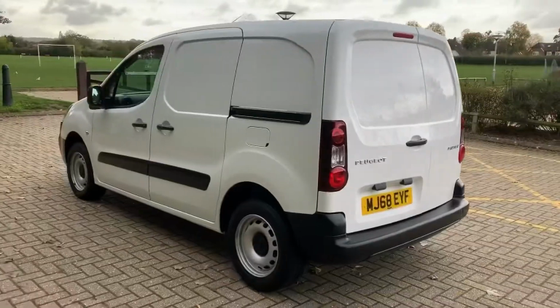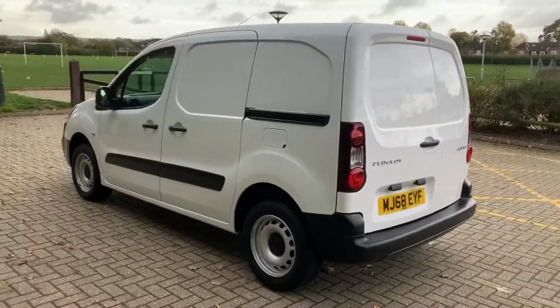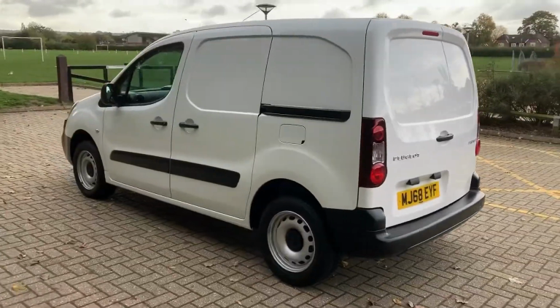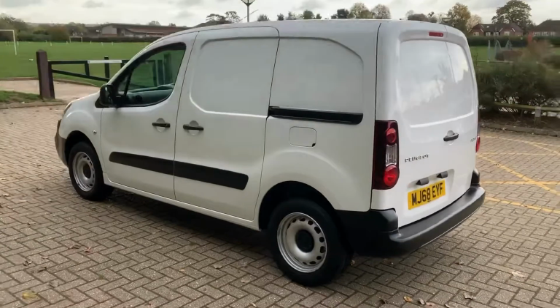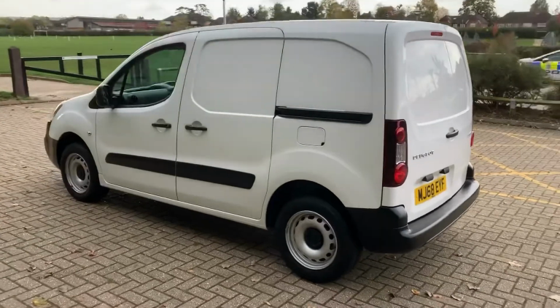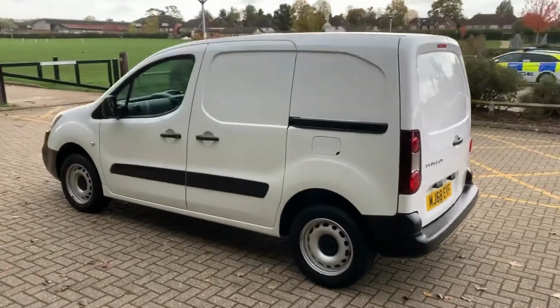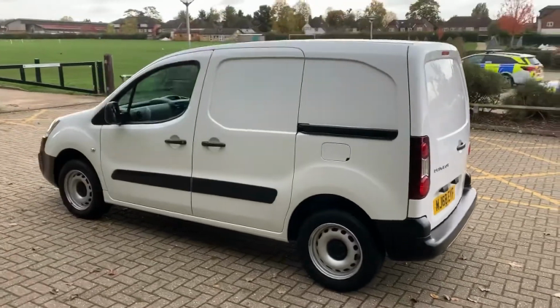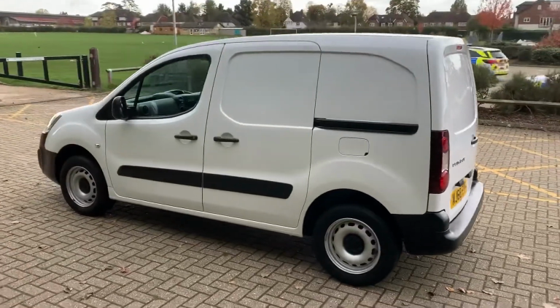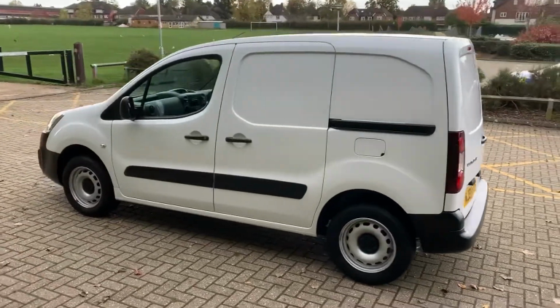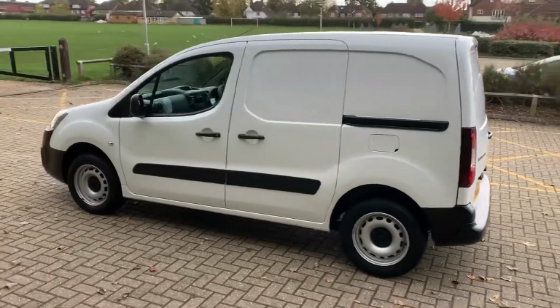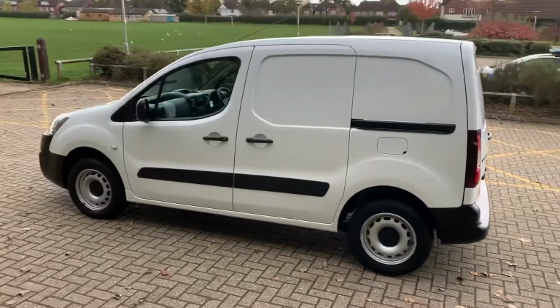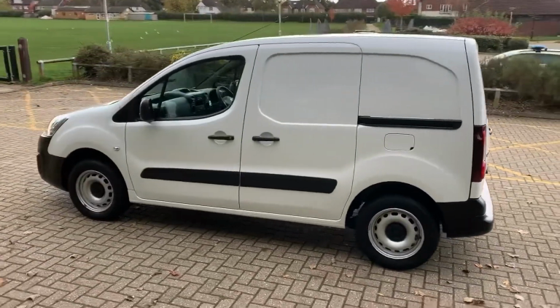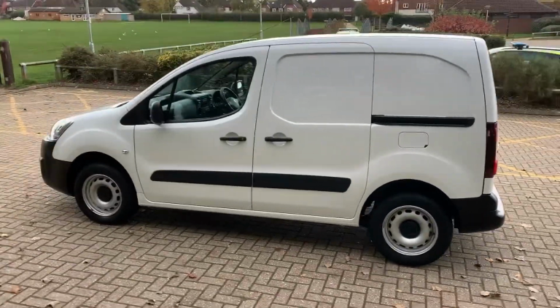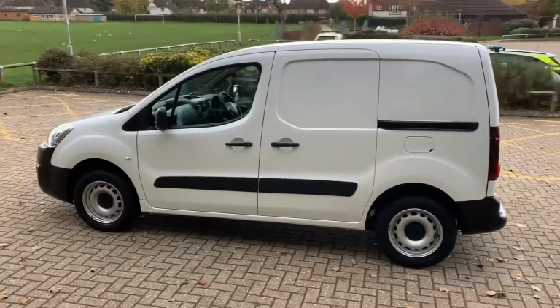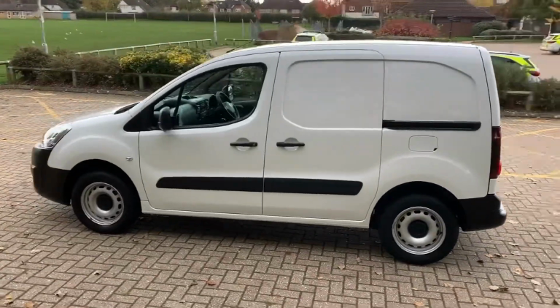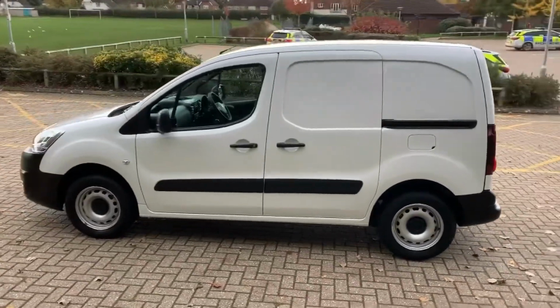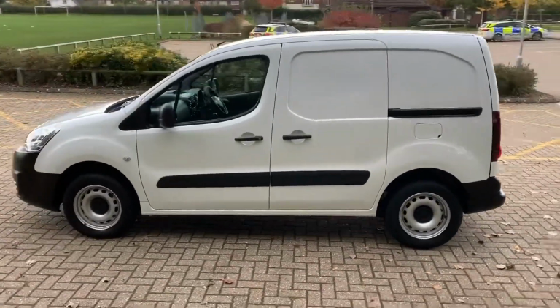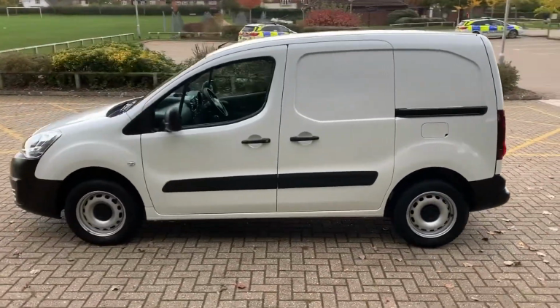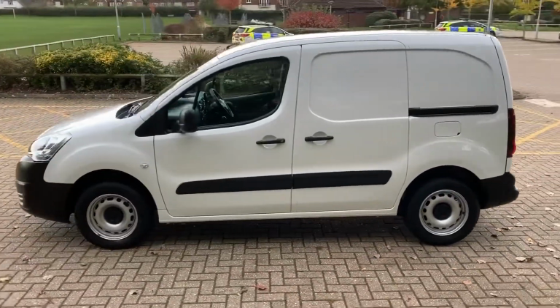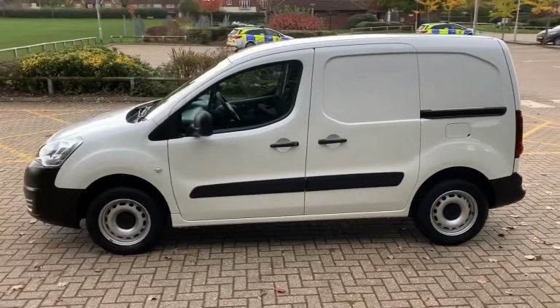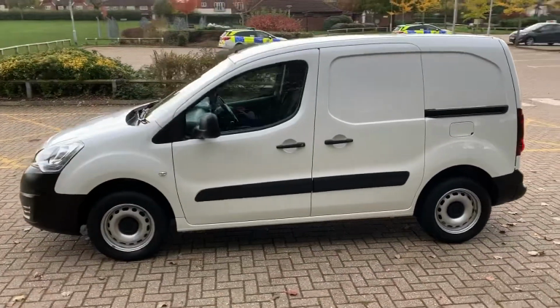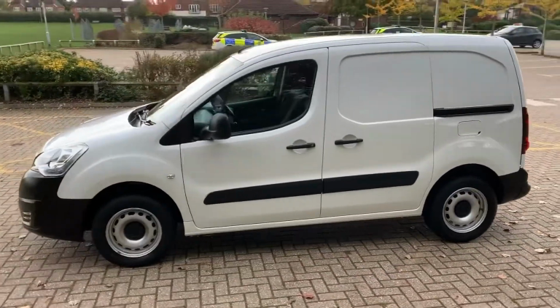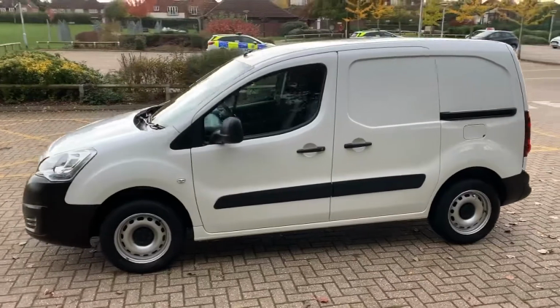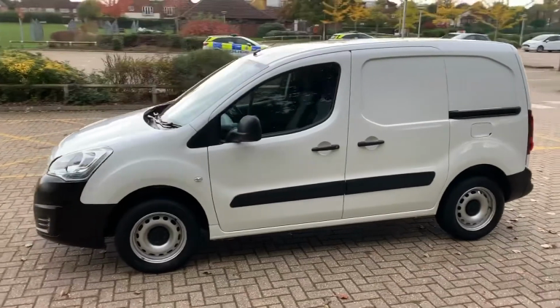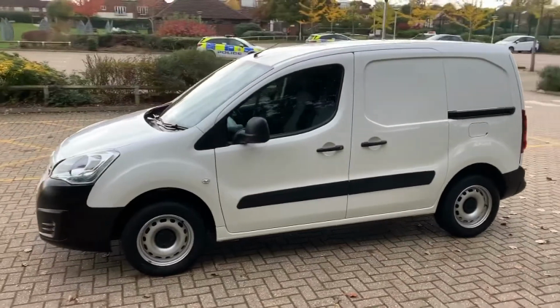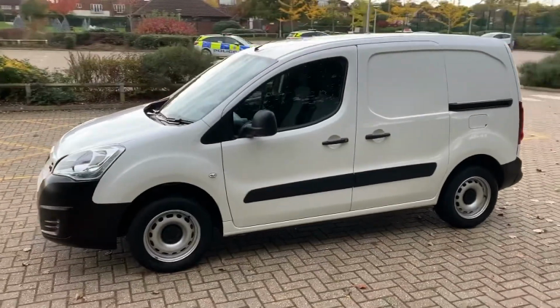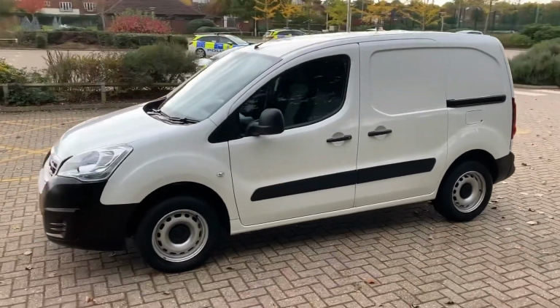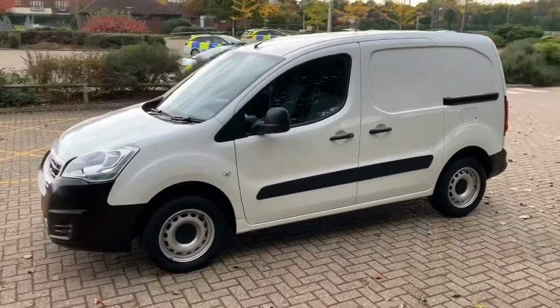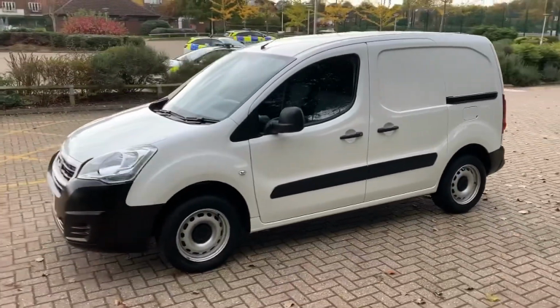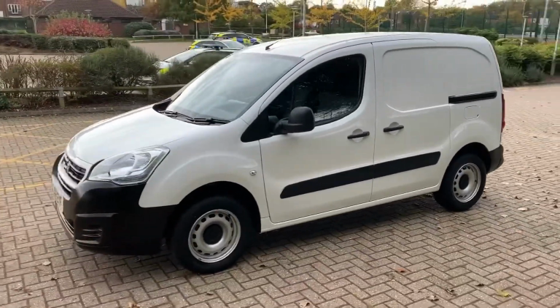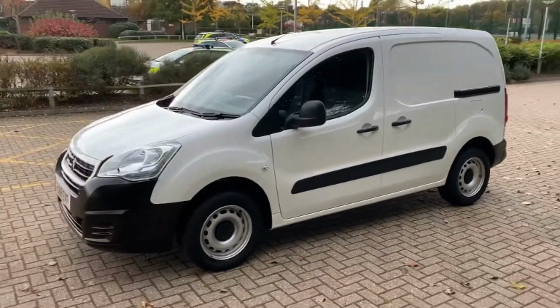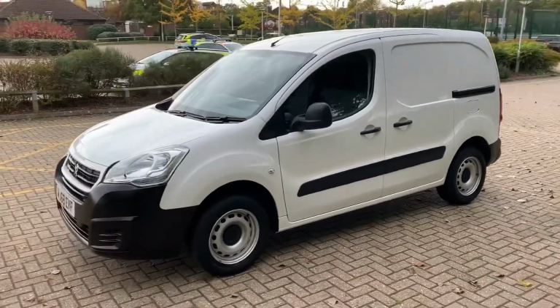We're just going to work our way back around to the front of the van and then we'll hop in and run through those controls. Now that we've done a full circle of it, you can see it's in excellent condition the whole way around.